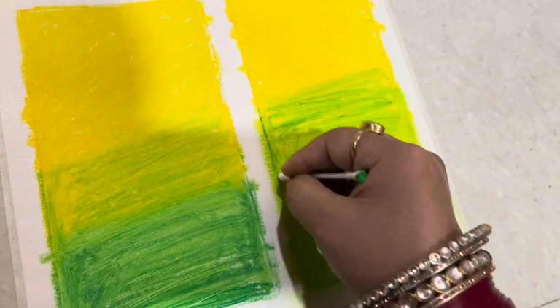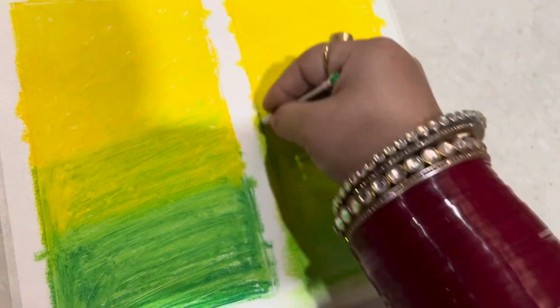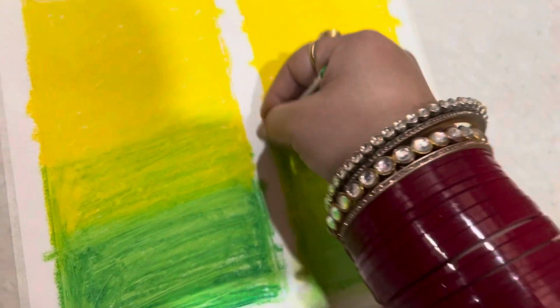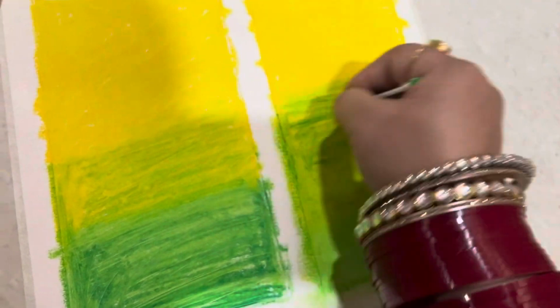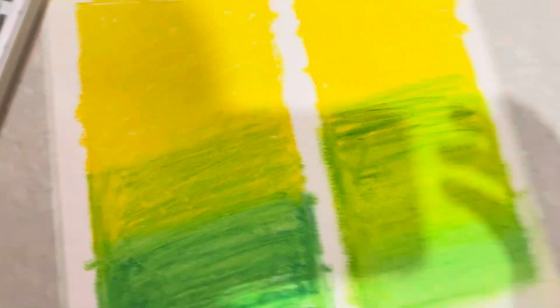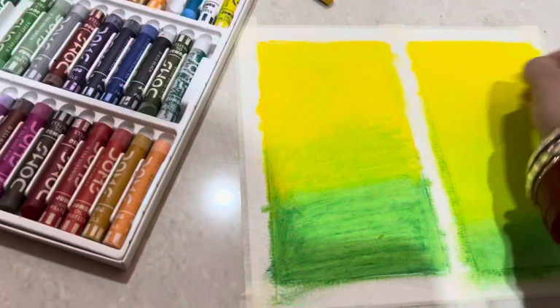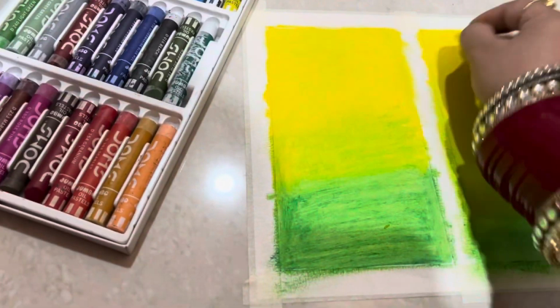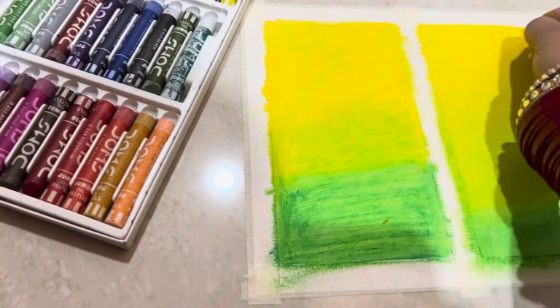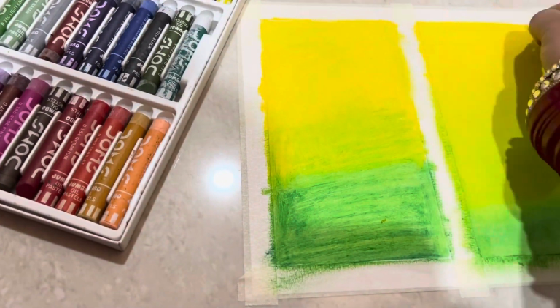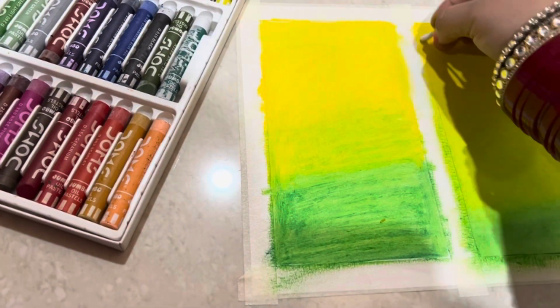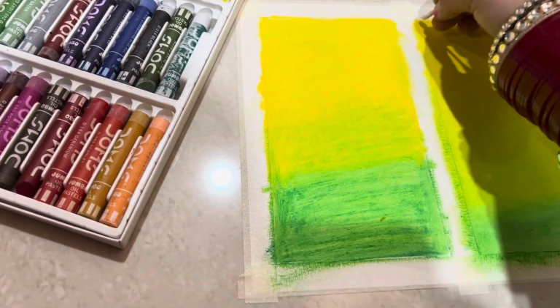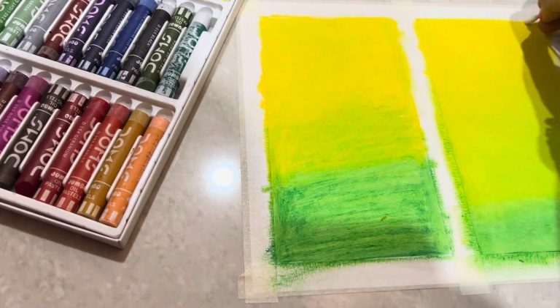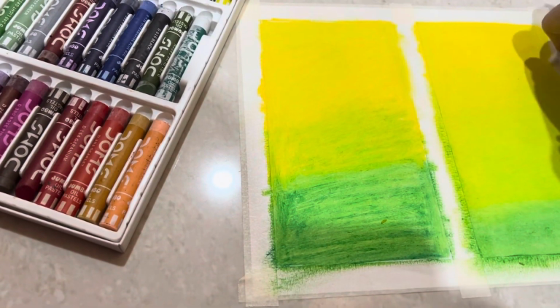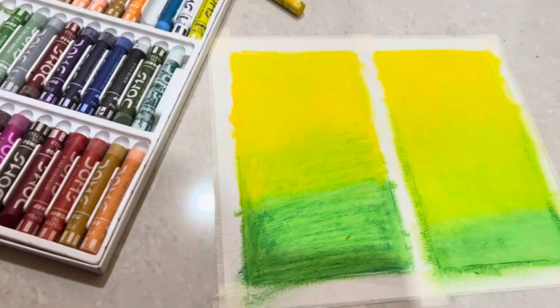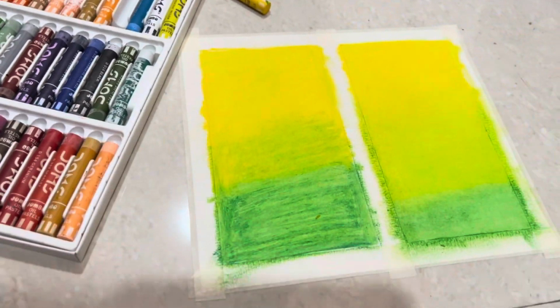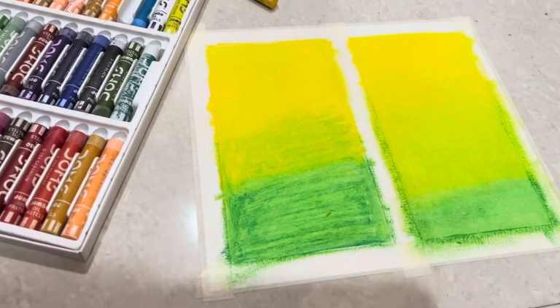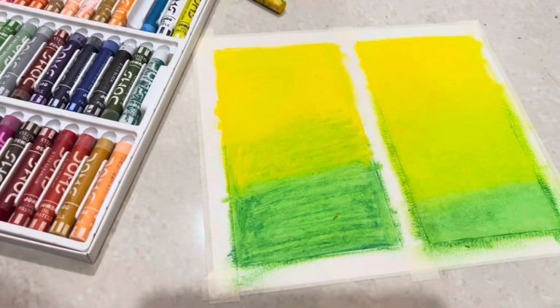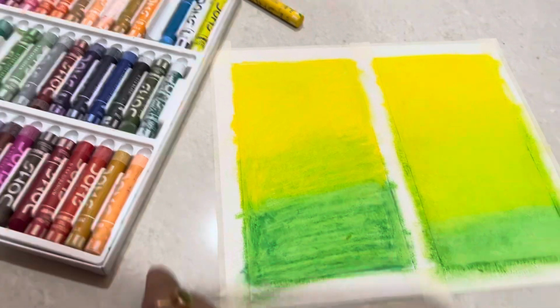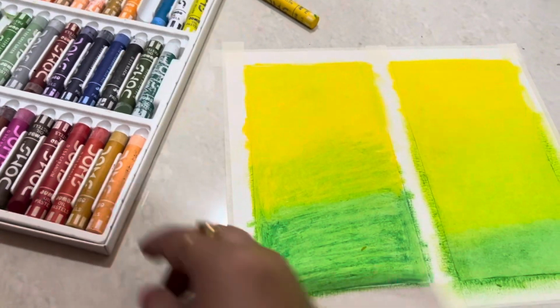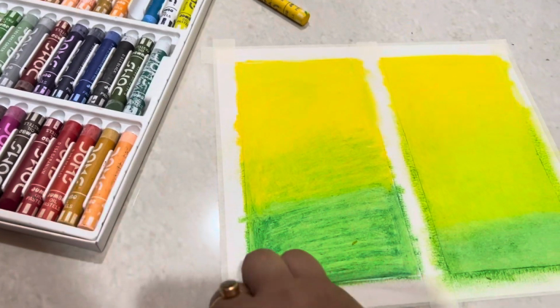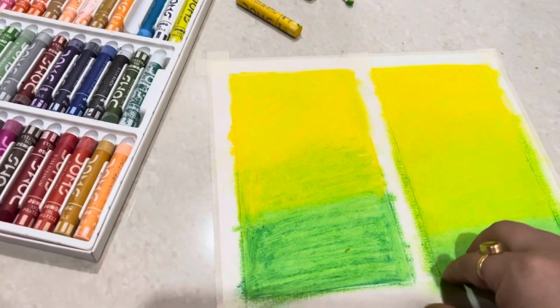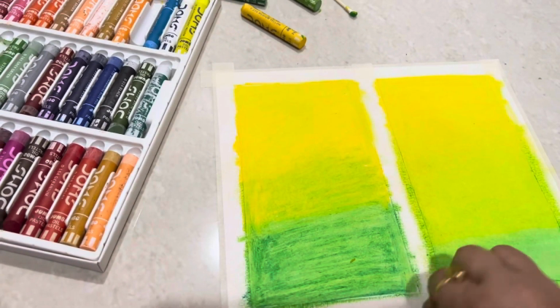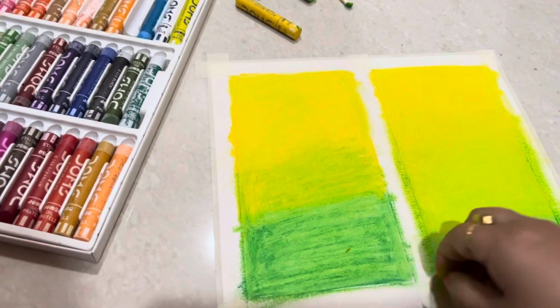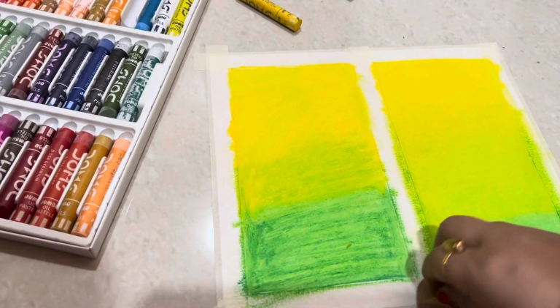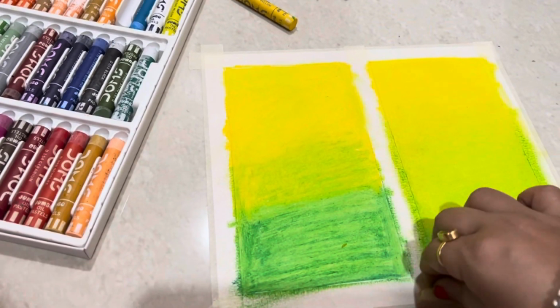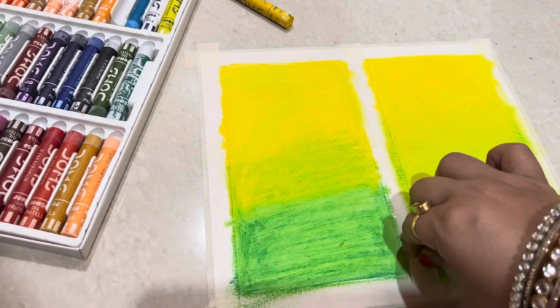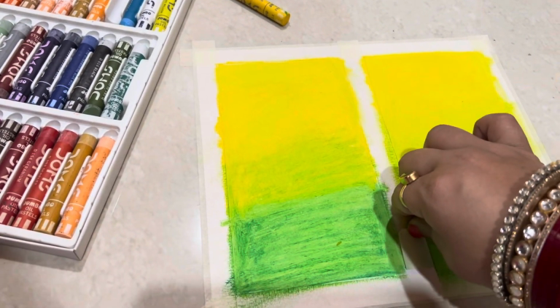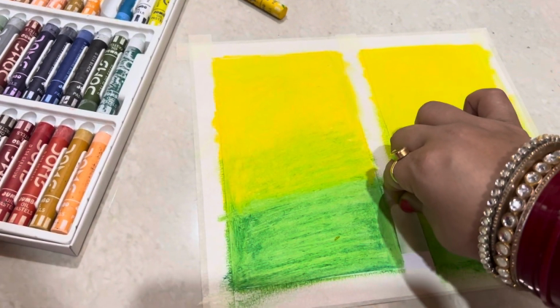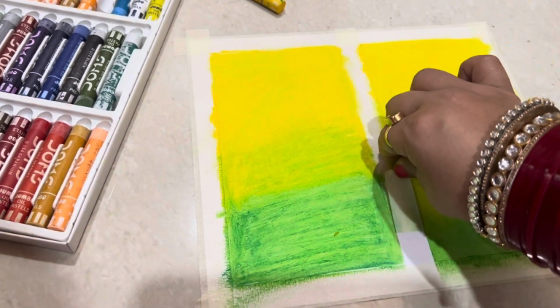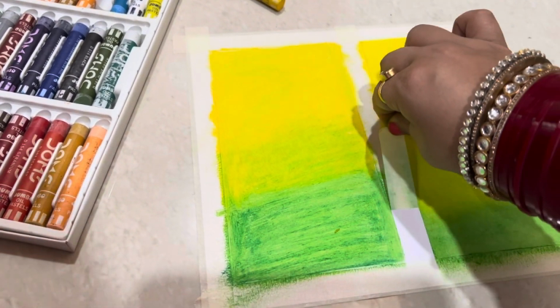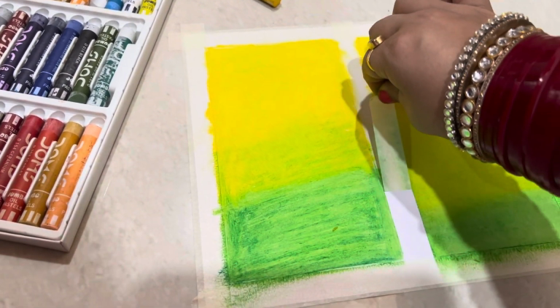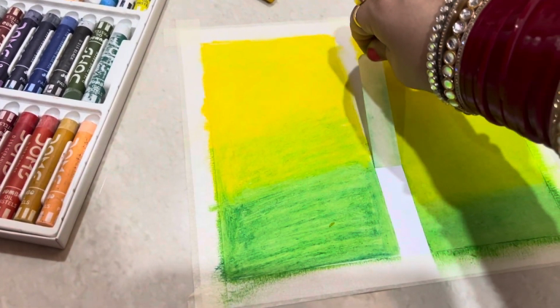We have to keep it very carefully, and we will blend it evenly from the top.